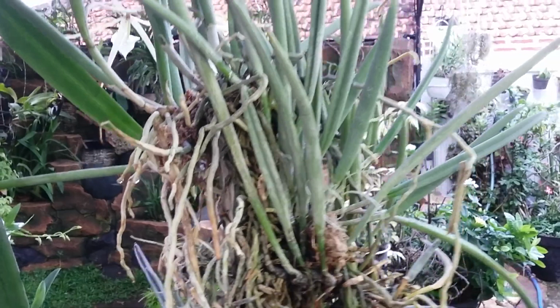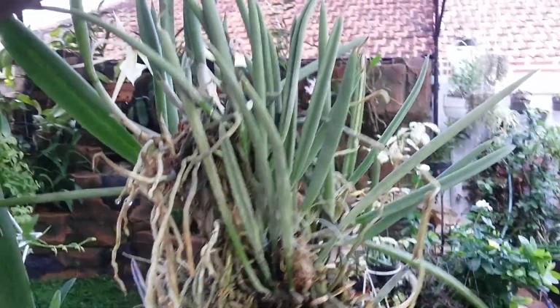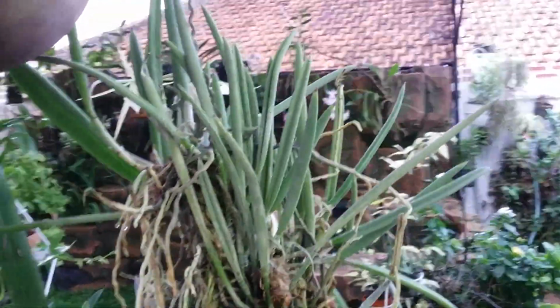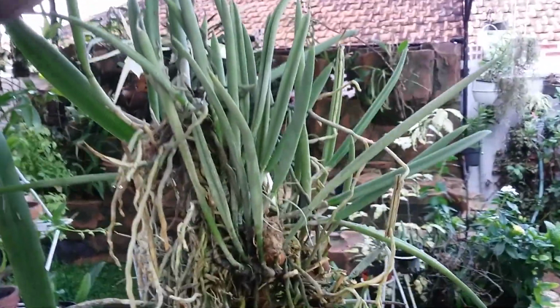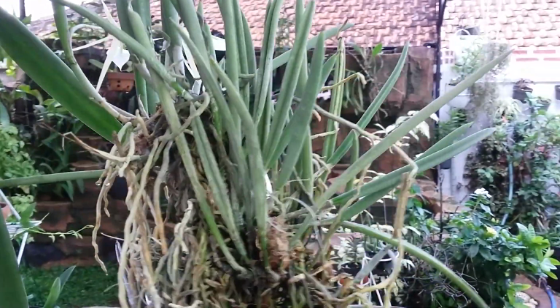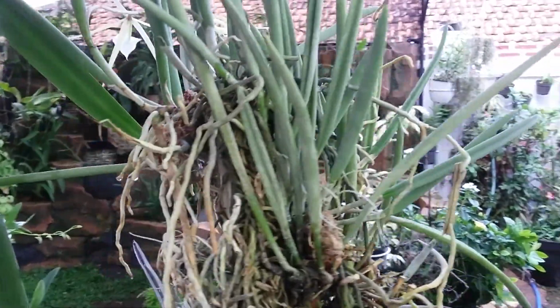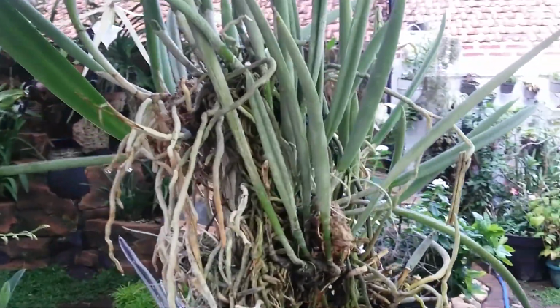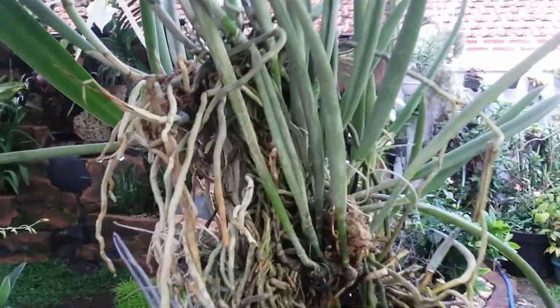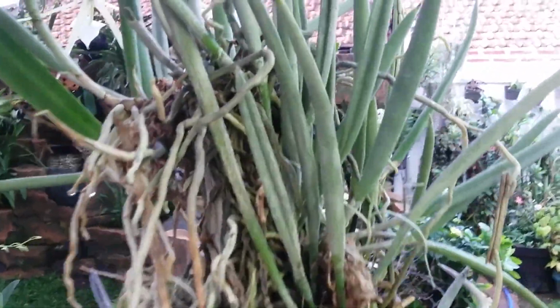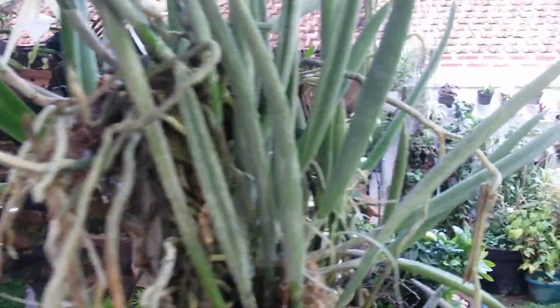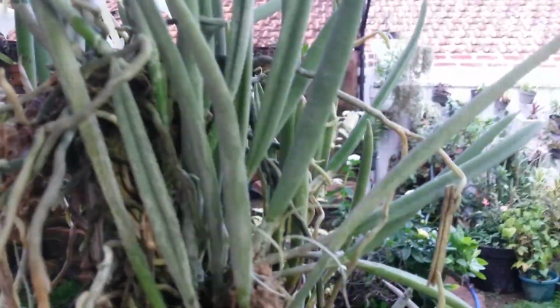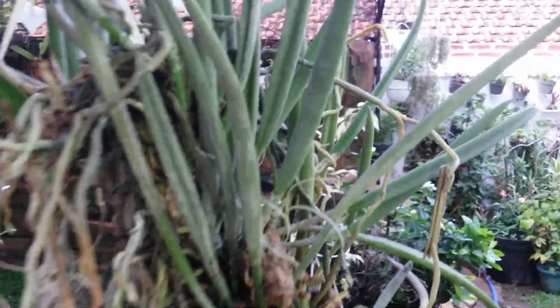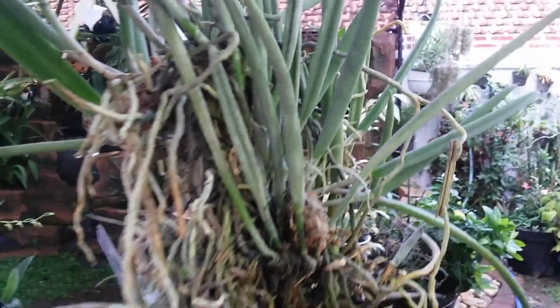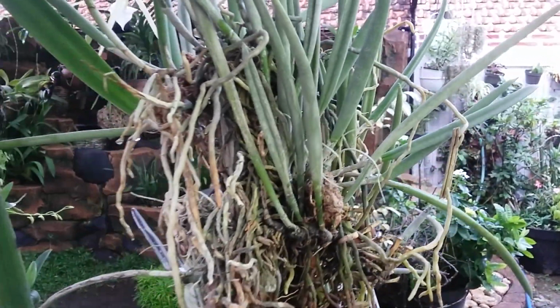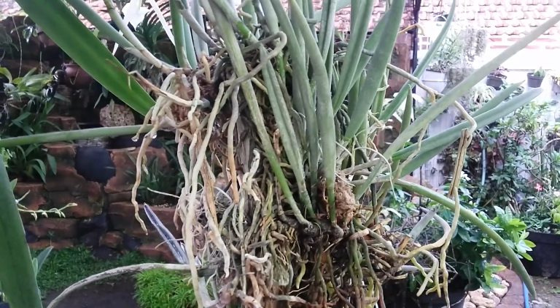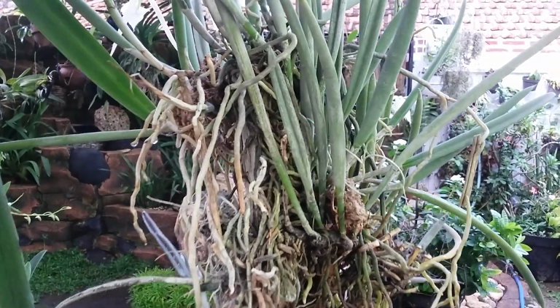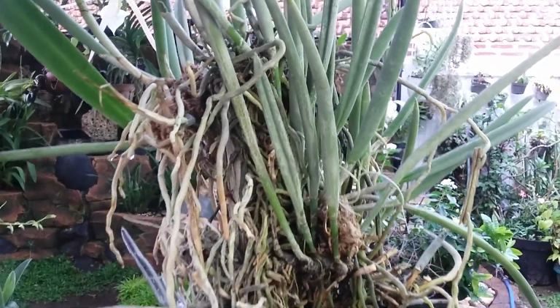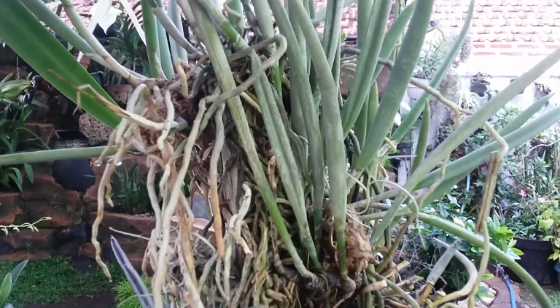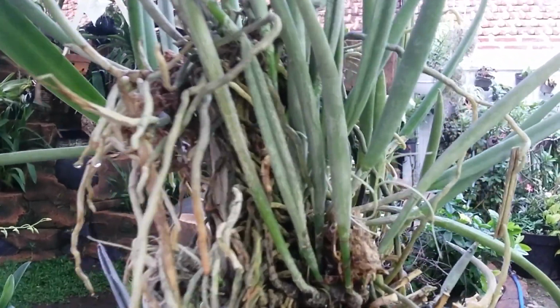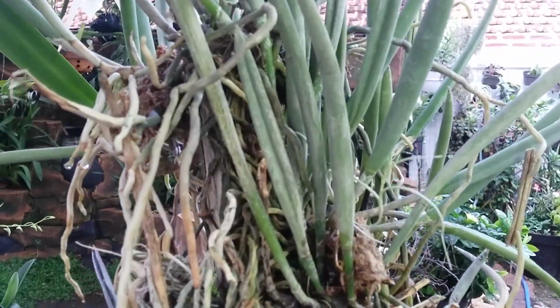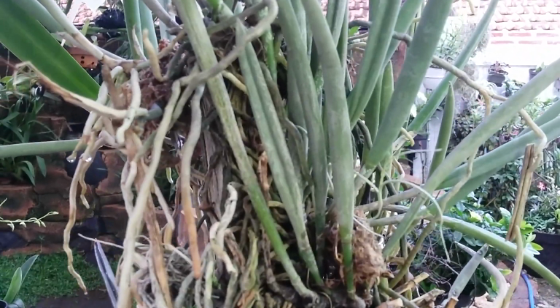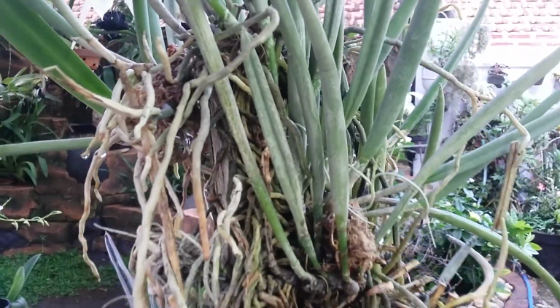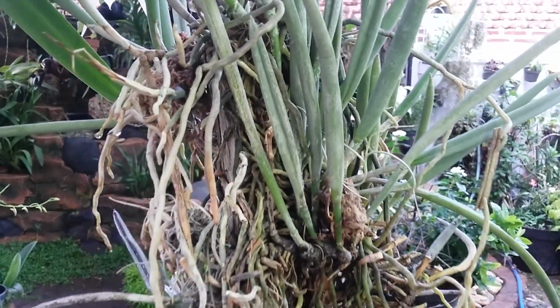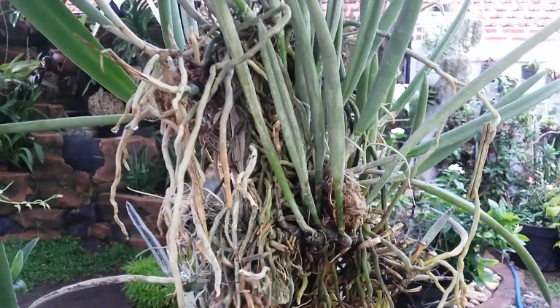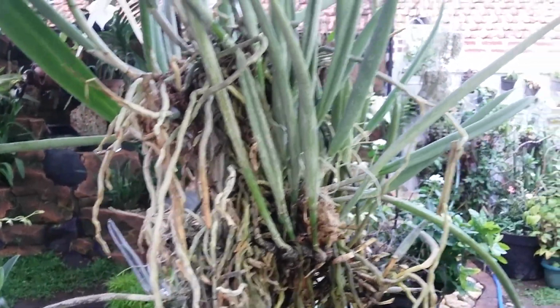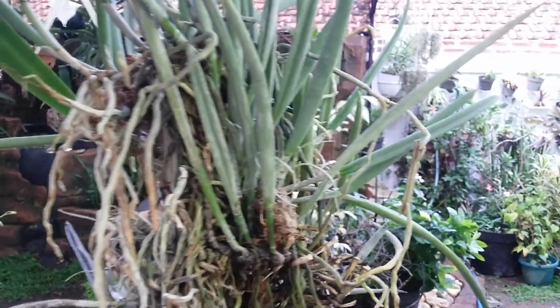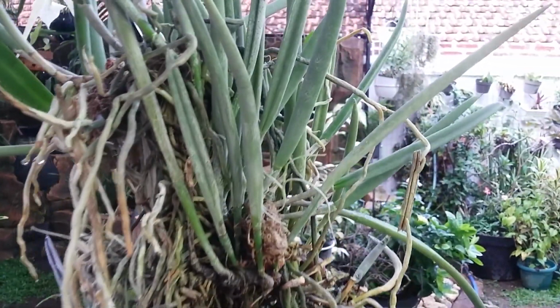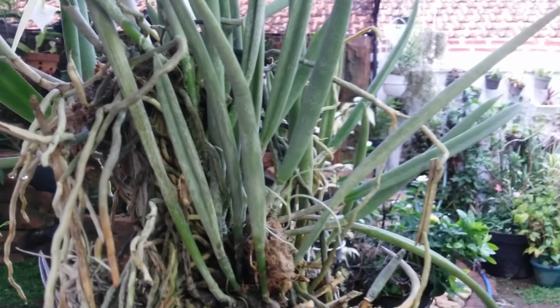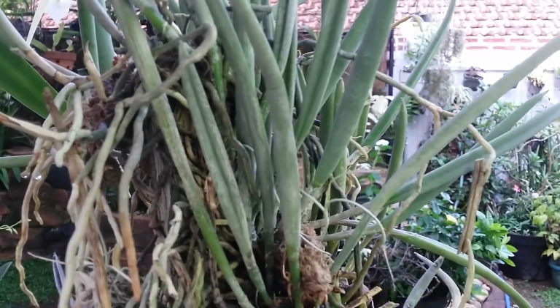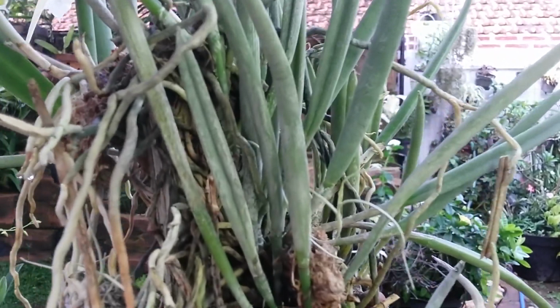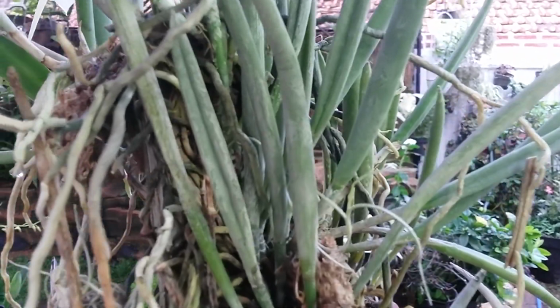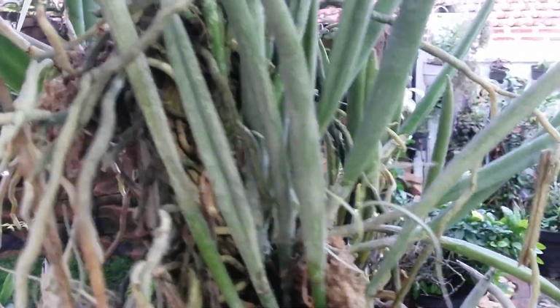Hello, good morning everyone. I want to make a short update on my Brassavola nodosa Little Star. This is a cross between Brassavola nodosa and Brassavola kurdata.